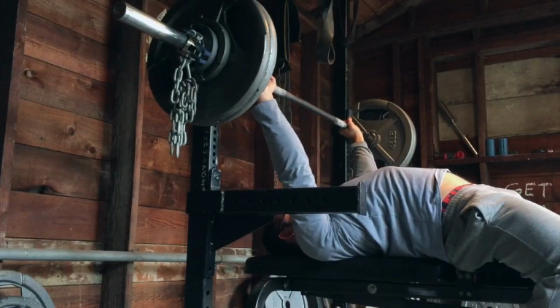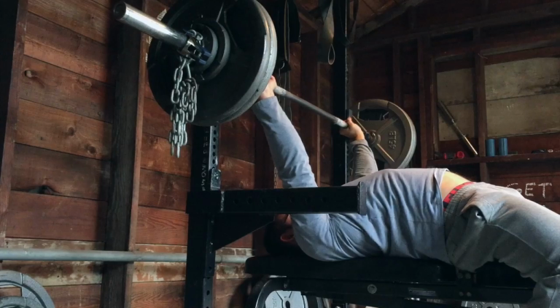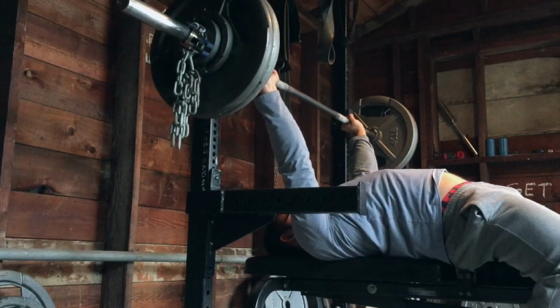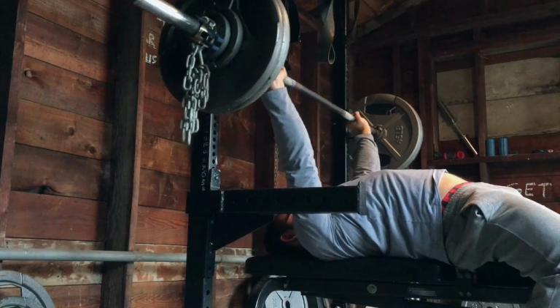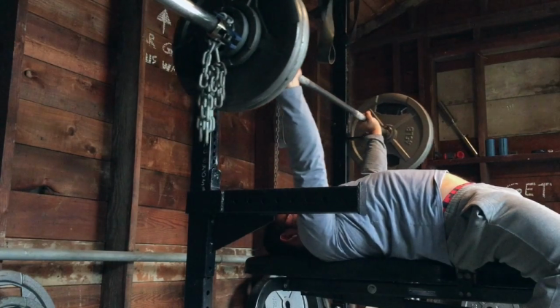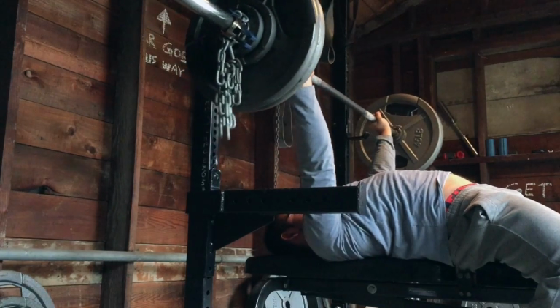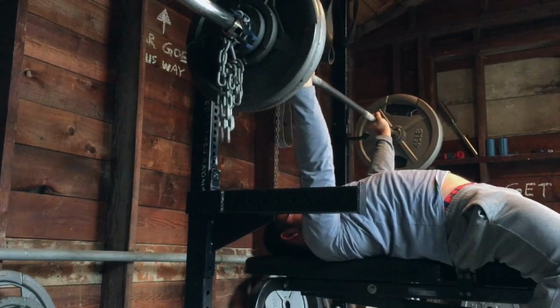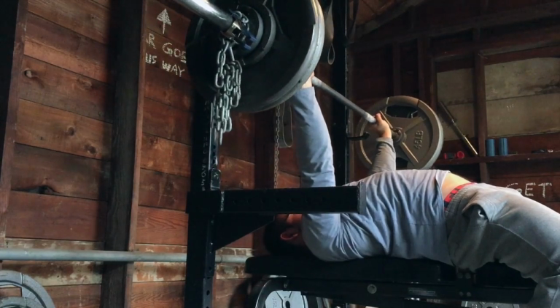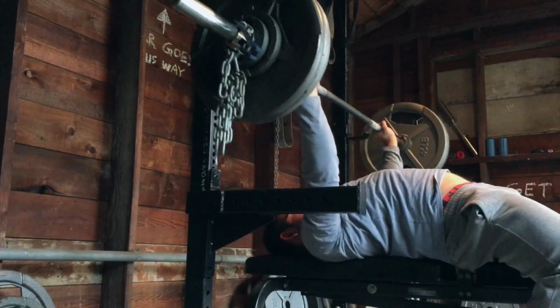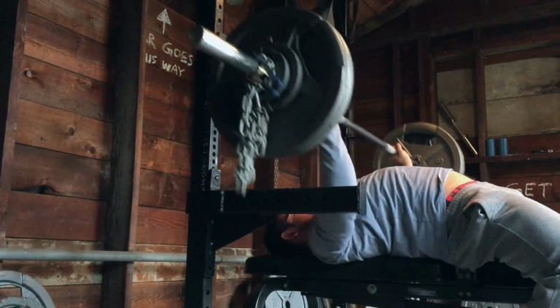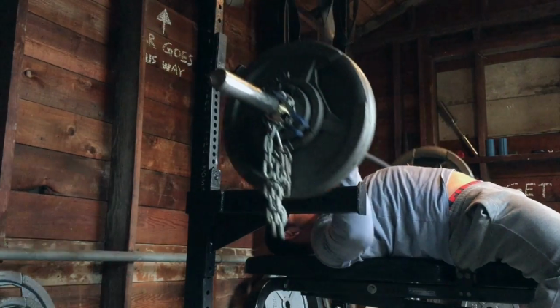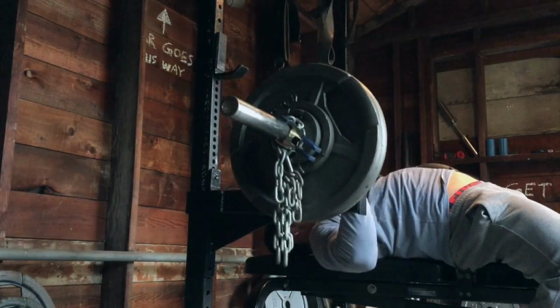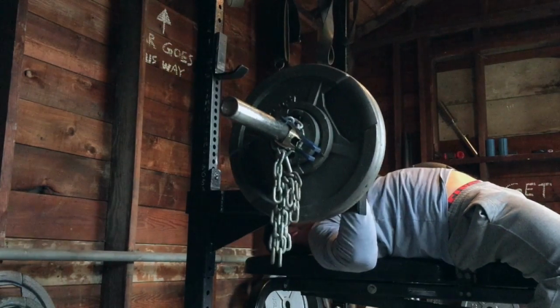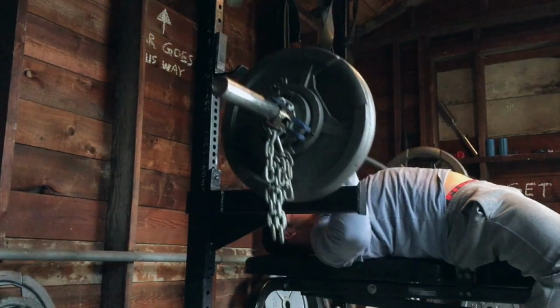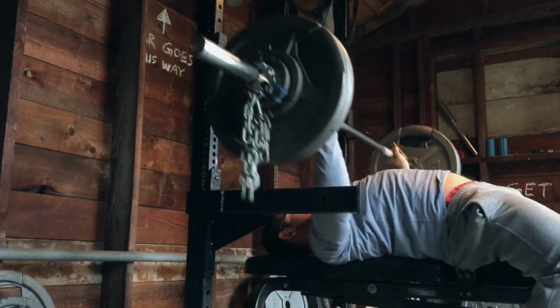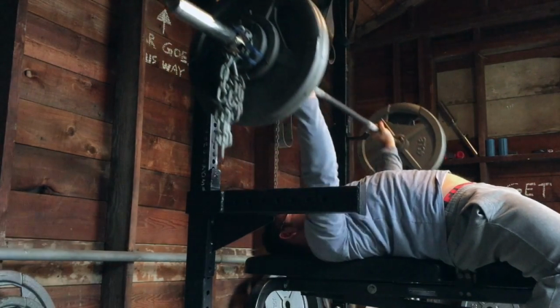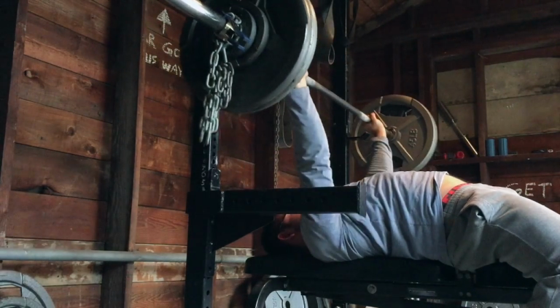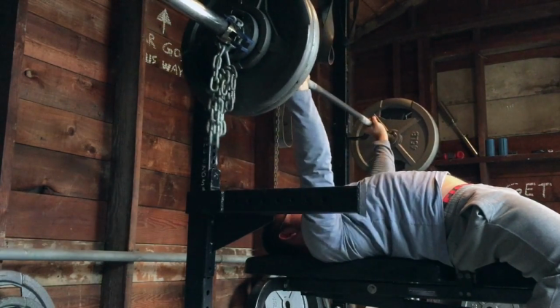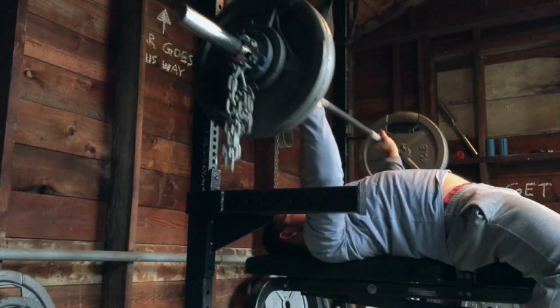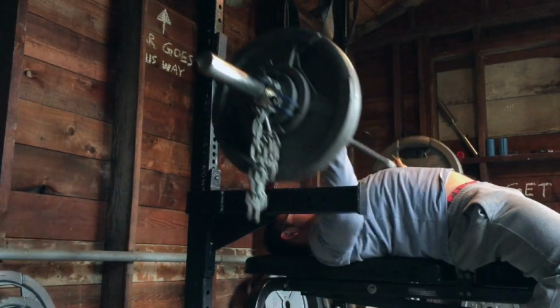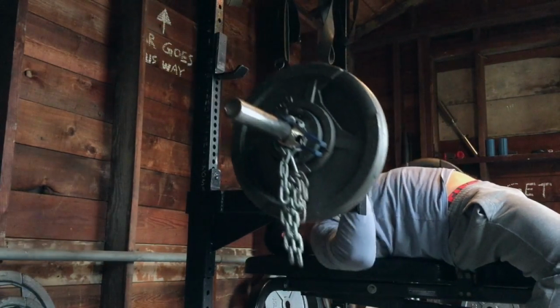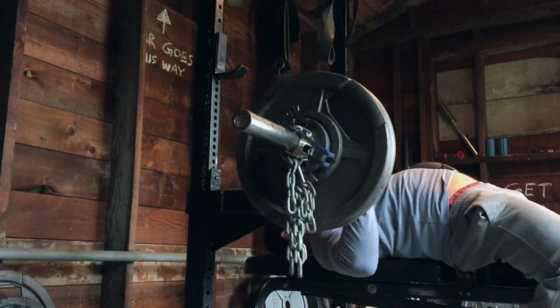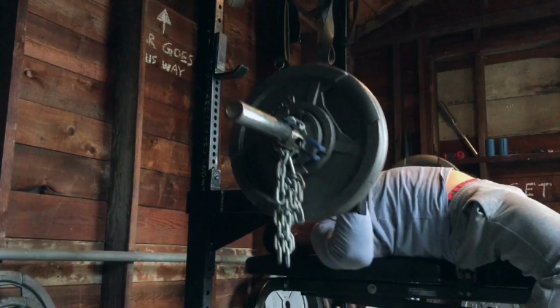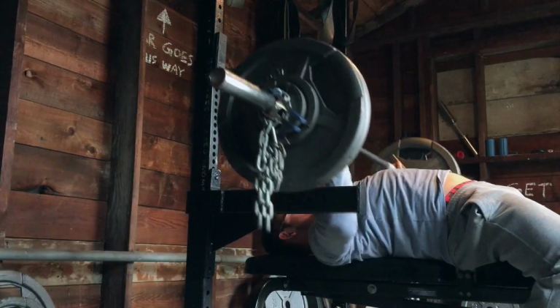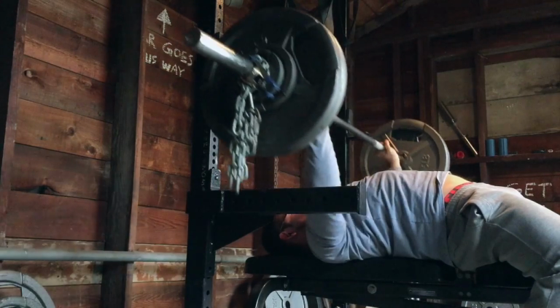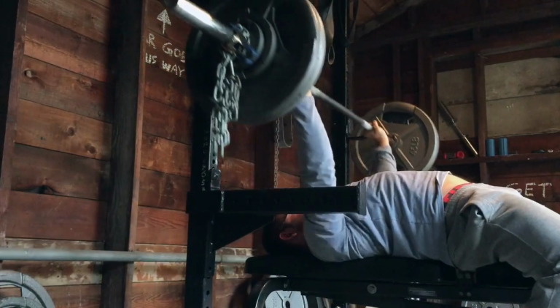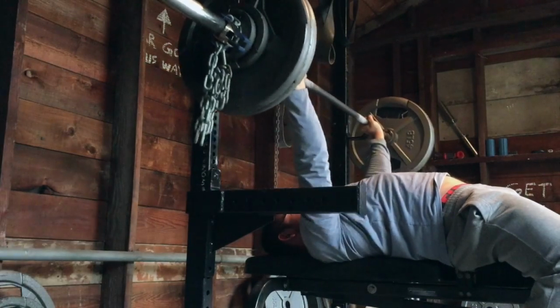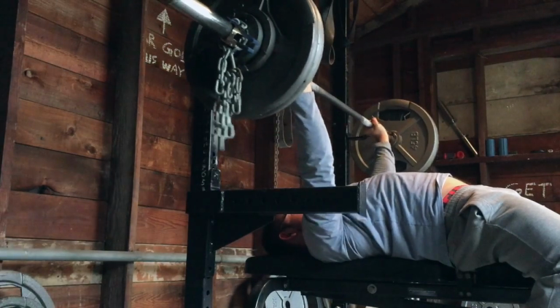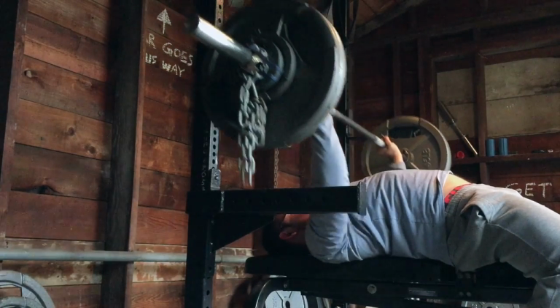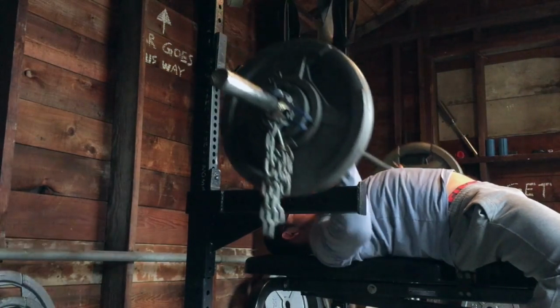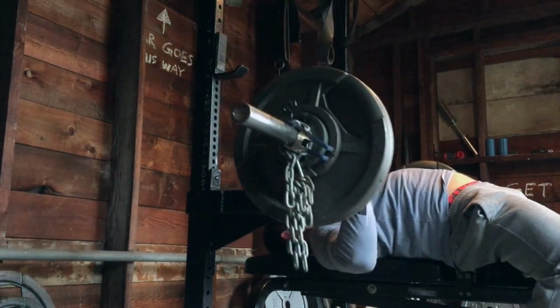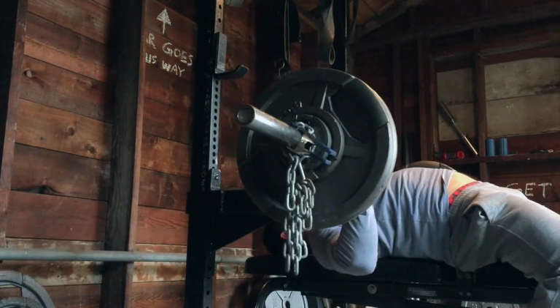What's up ladies and gentlemen, today was my bench day, going into week 4 of my training program.